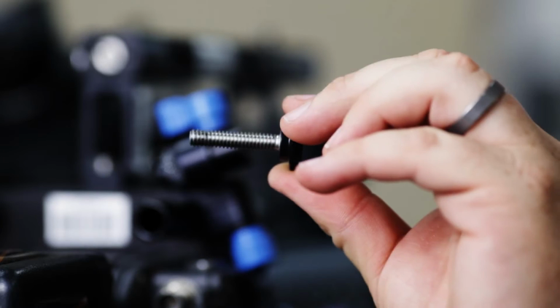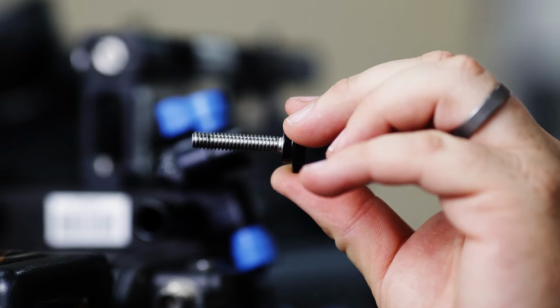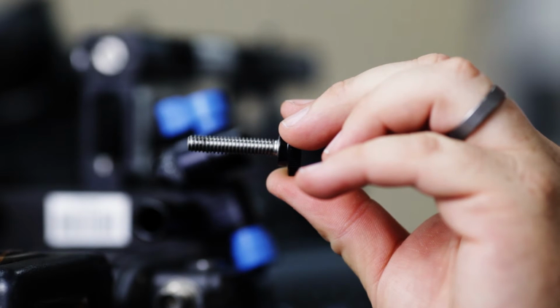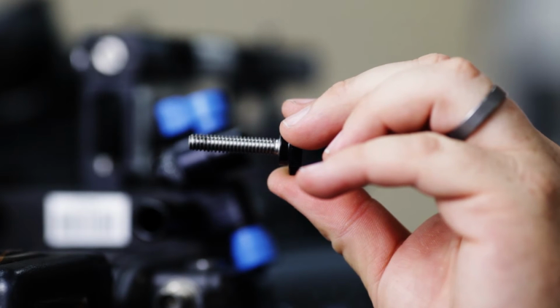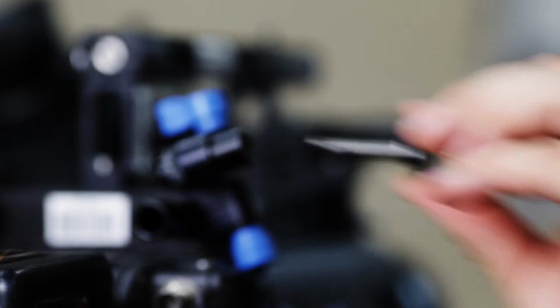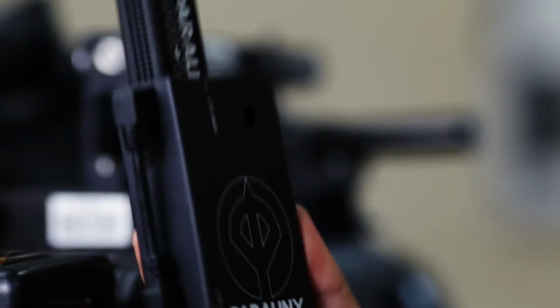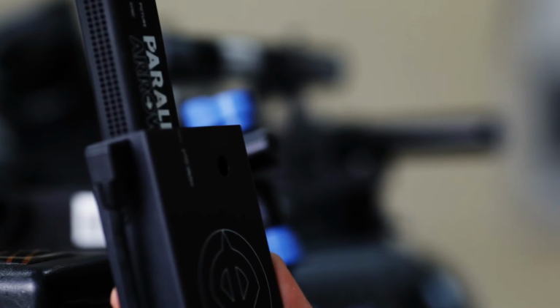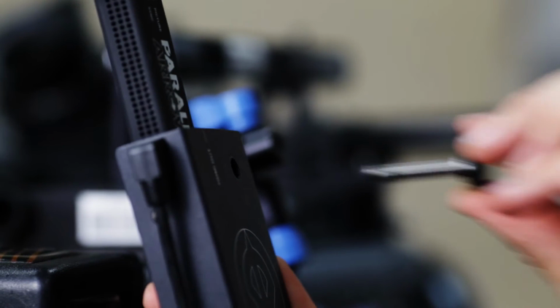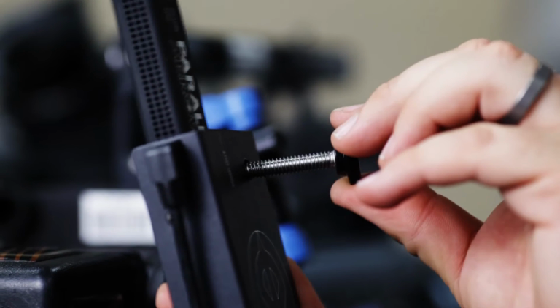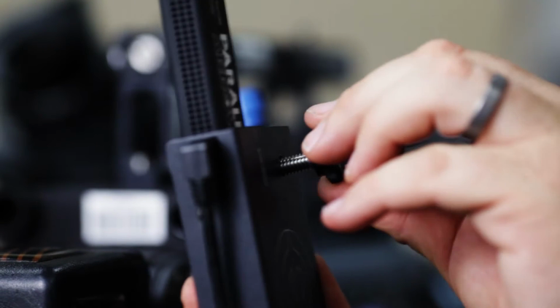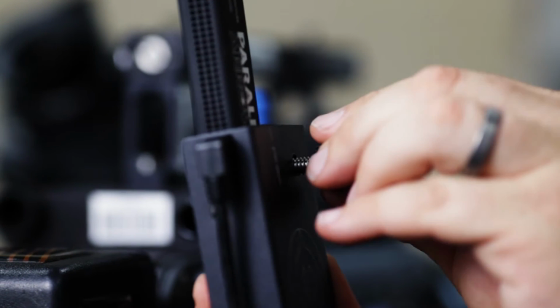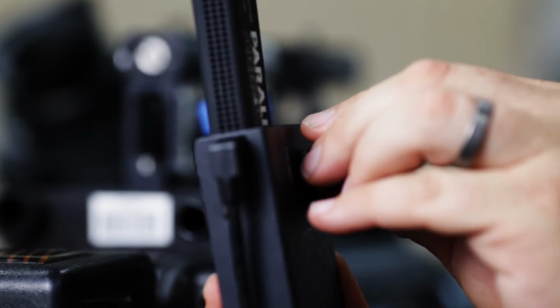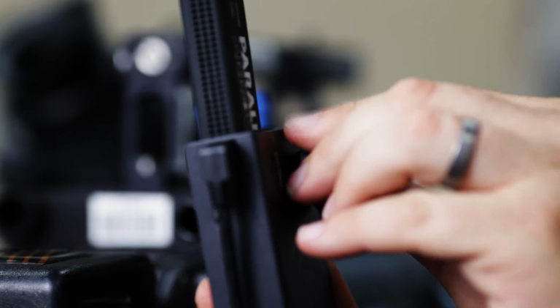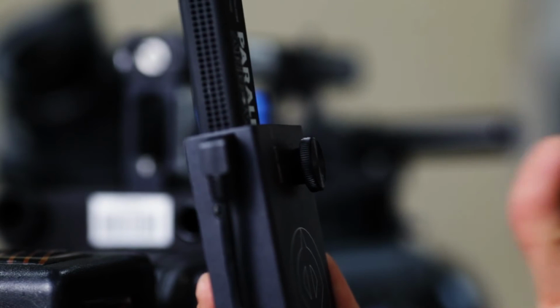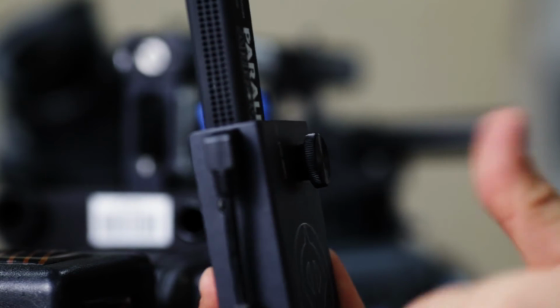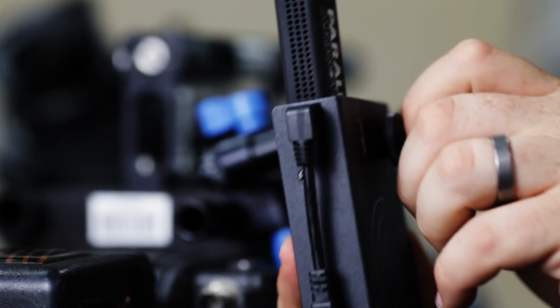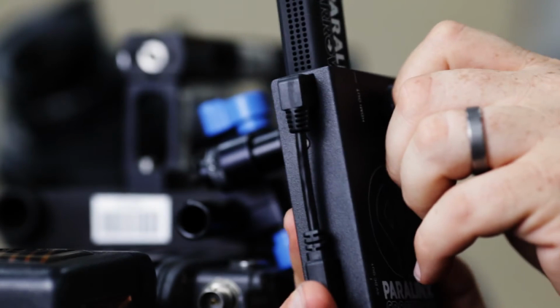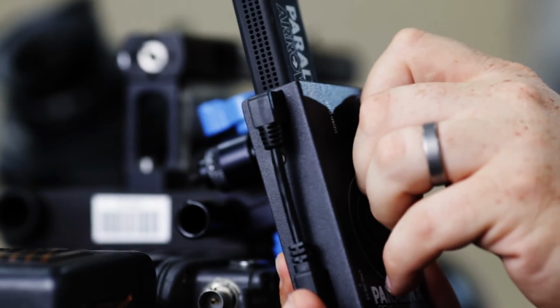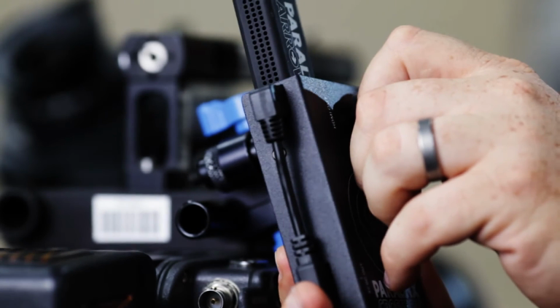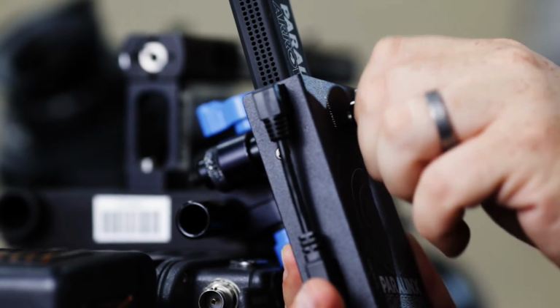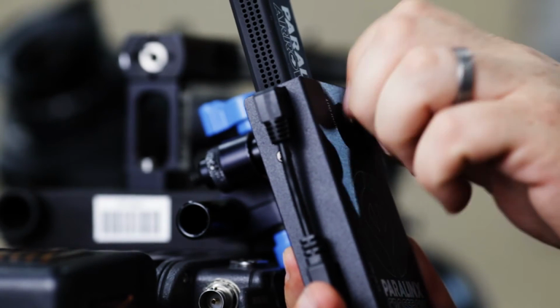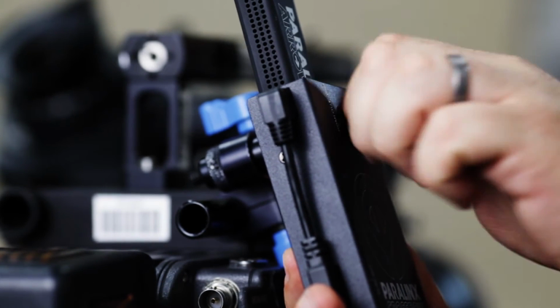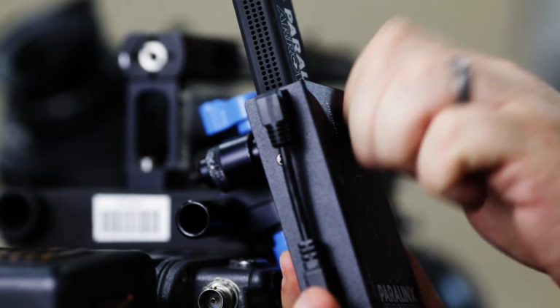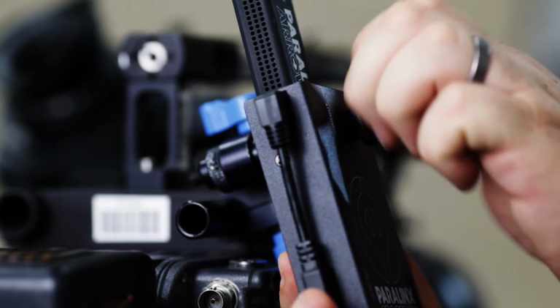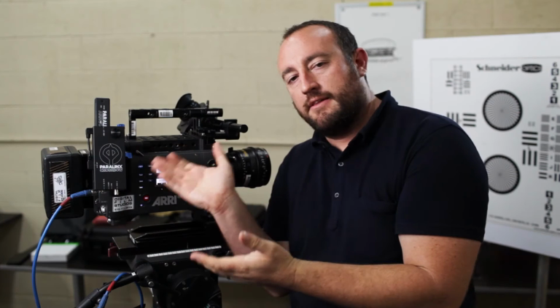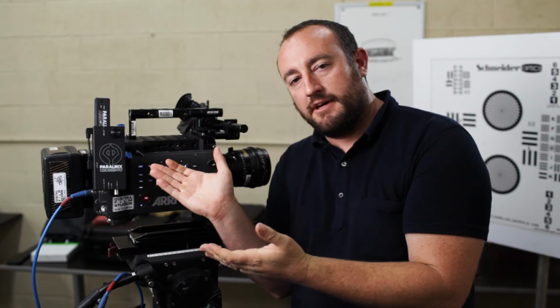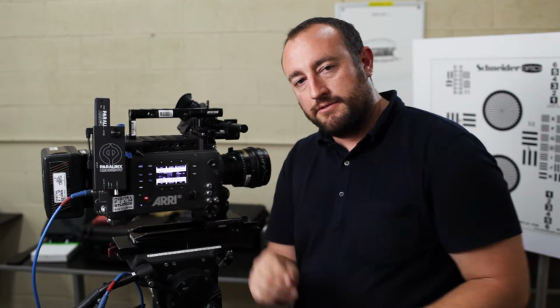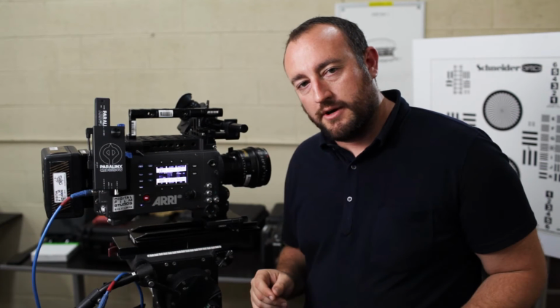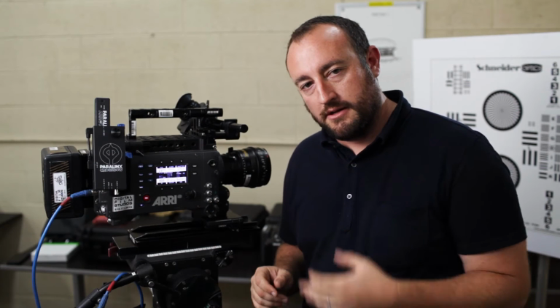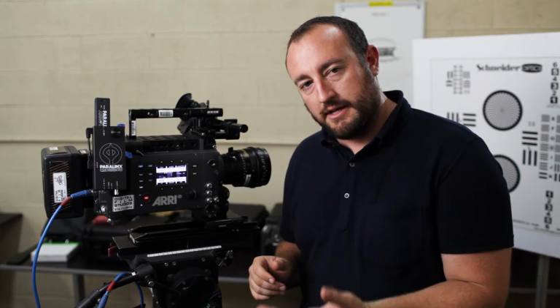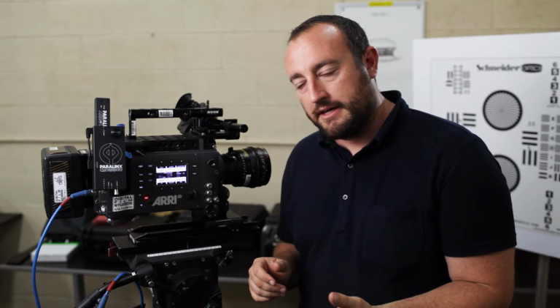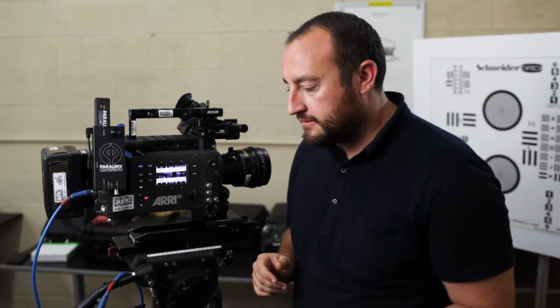Then you're going to want to get your tie-down screw. Go ahead and put that through your Crossbow and attach it to any quarter-twenty mounting point on your camera. Now that that's tied down, we'll go ahead and connect the HD-SDI.